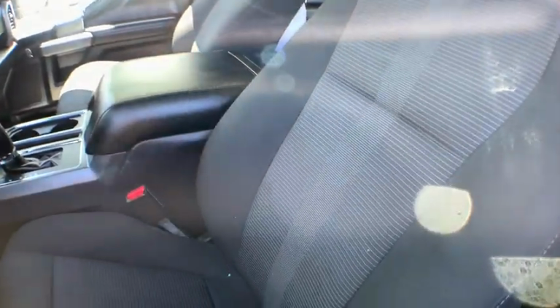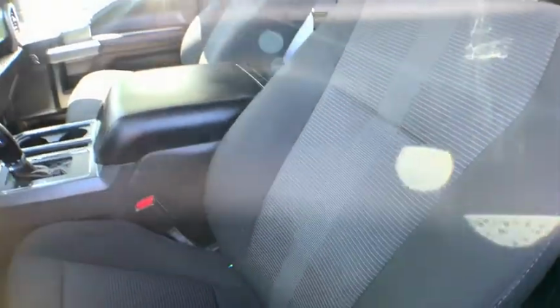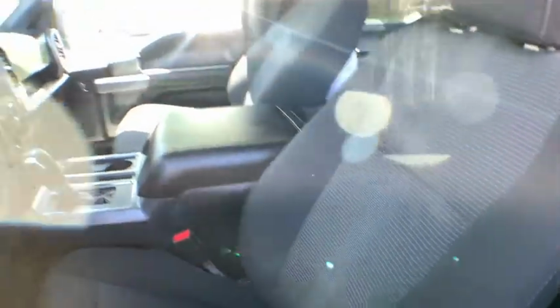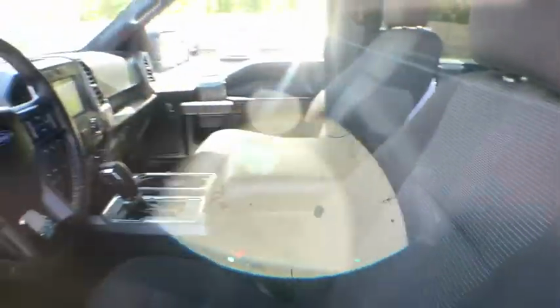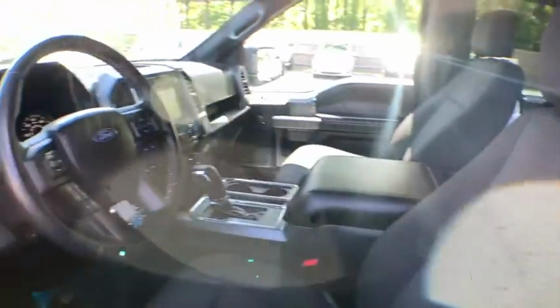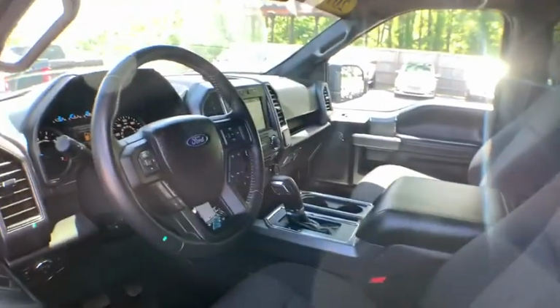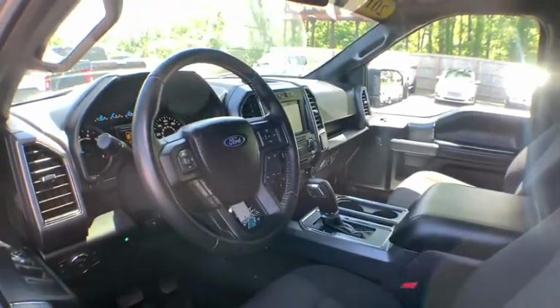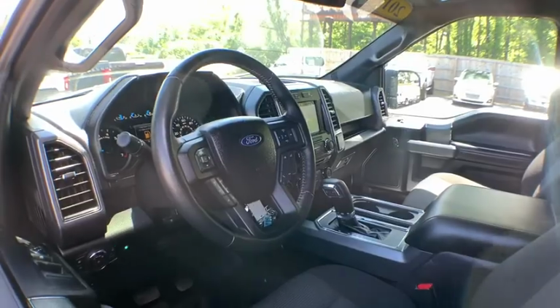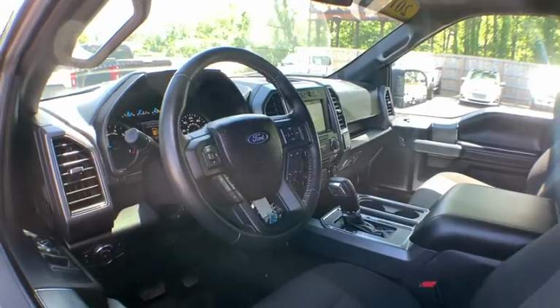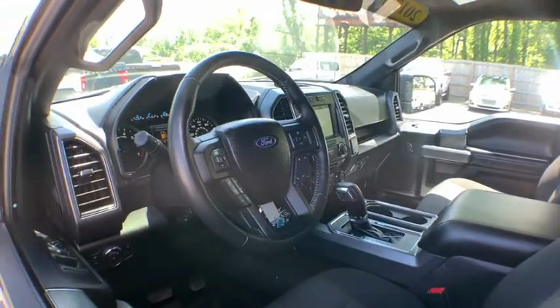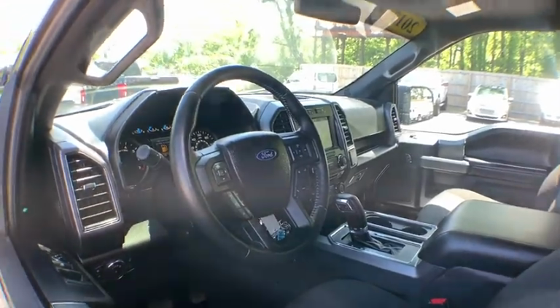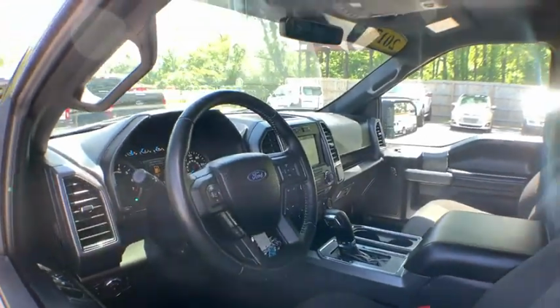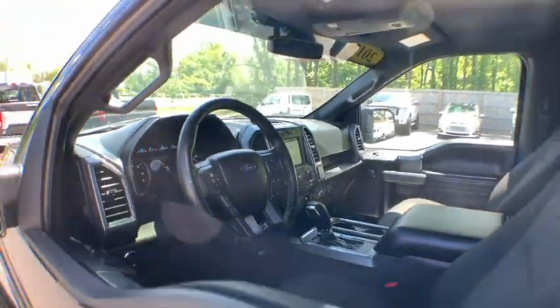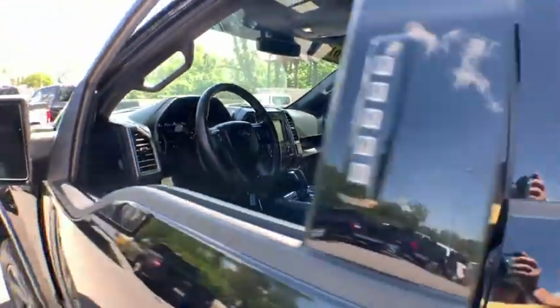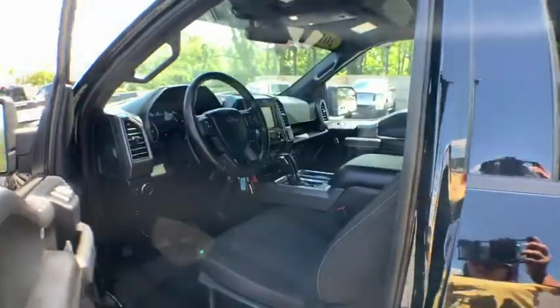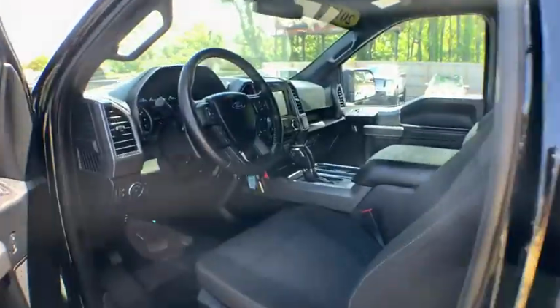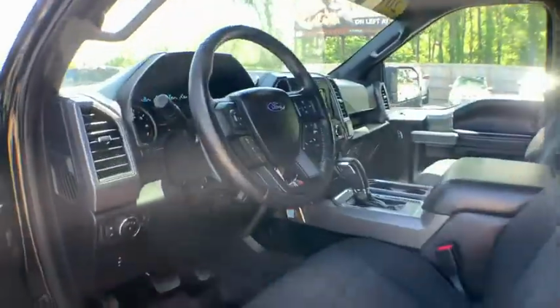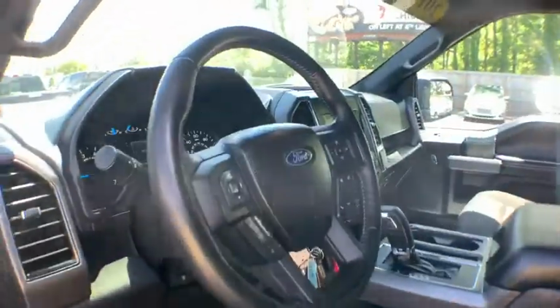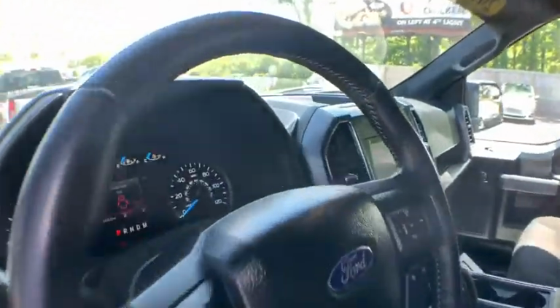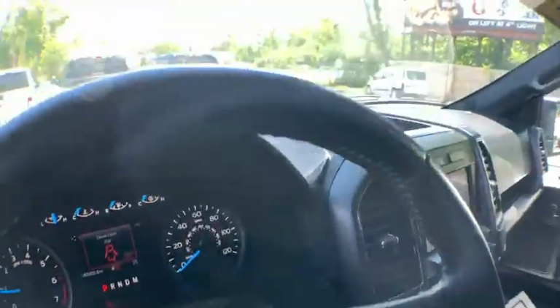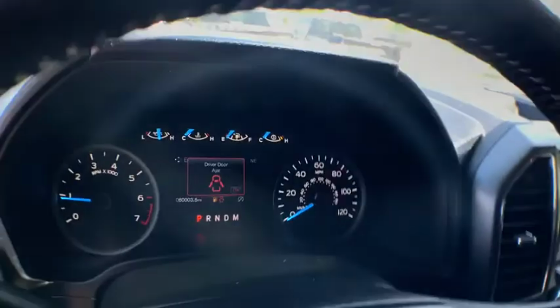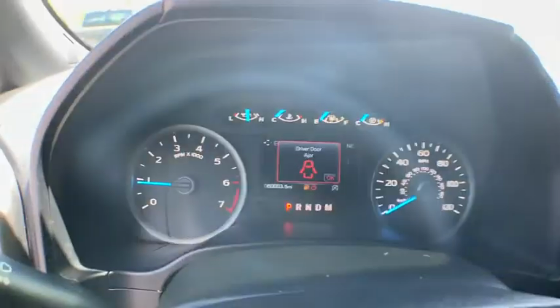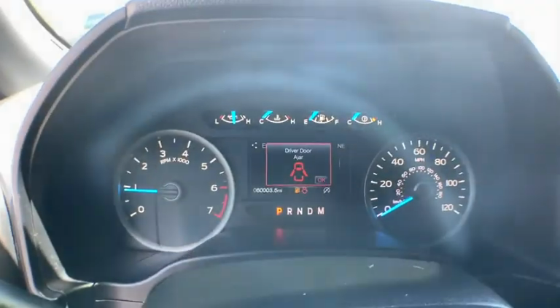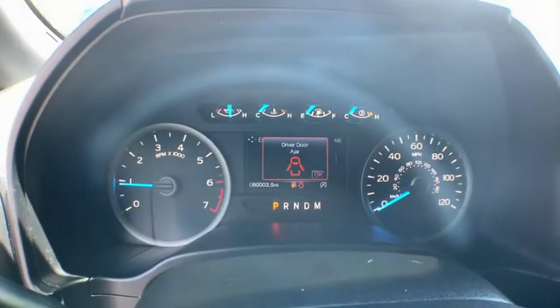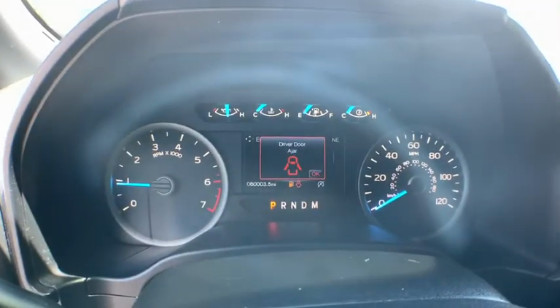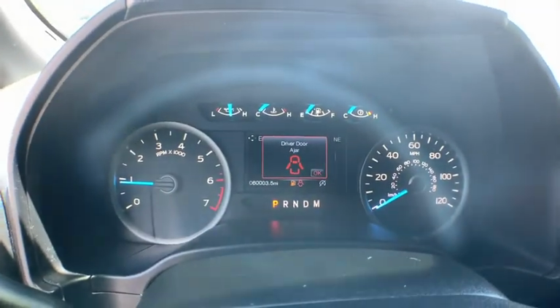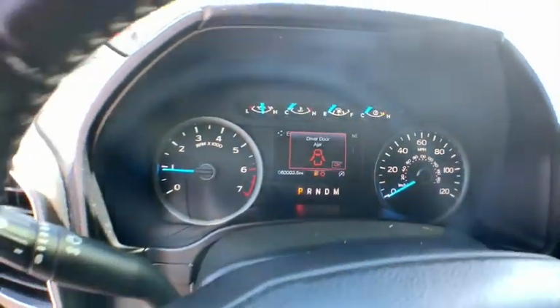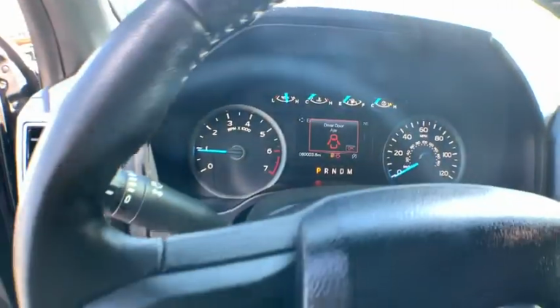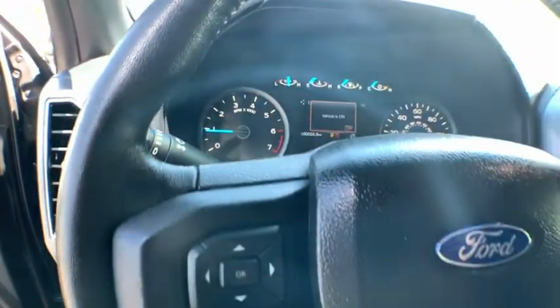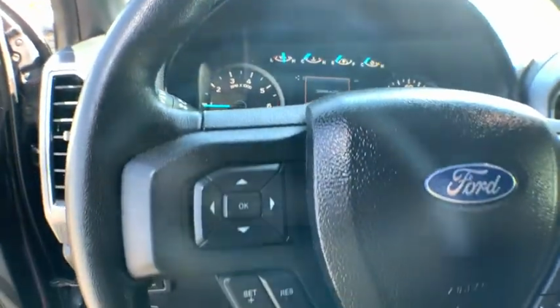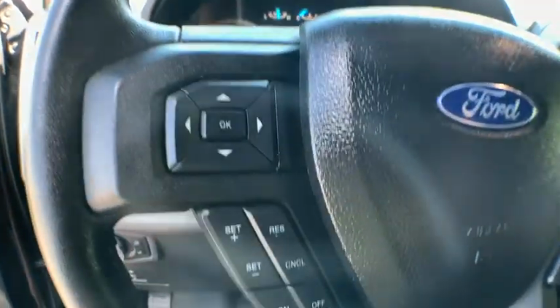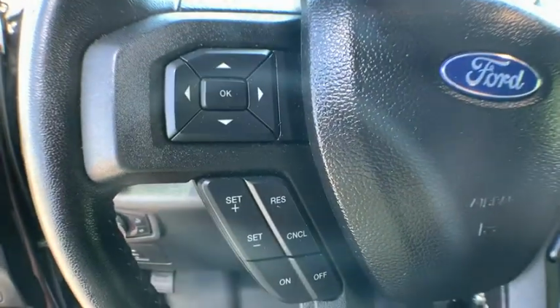Remote engine start, traction control, dual airbags, leather-wrapped steering wheel, power steering, four-wheel disc brakes, center armrest, voice-activated navigation system, electronic stability control.